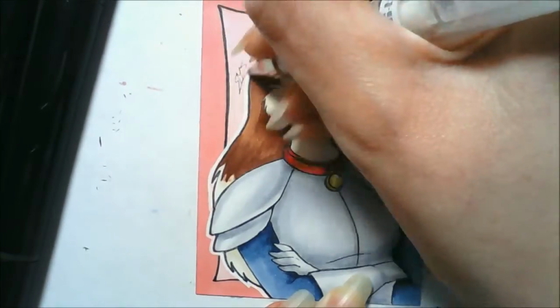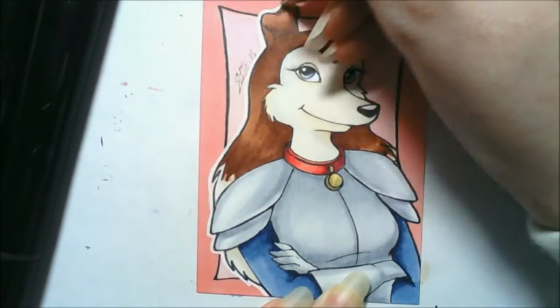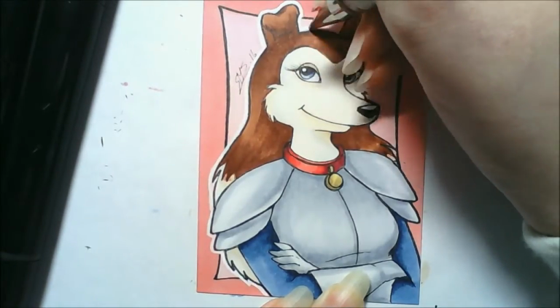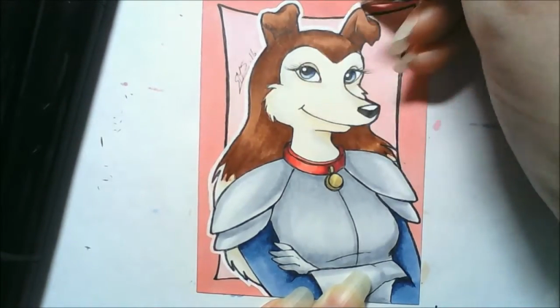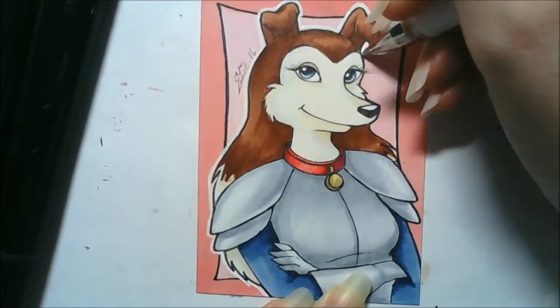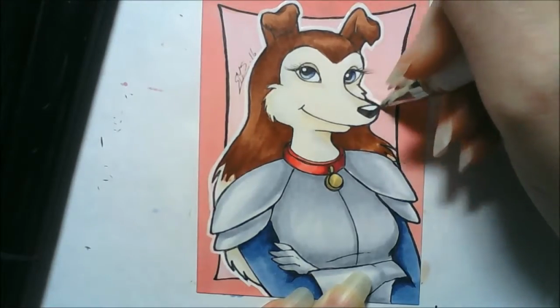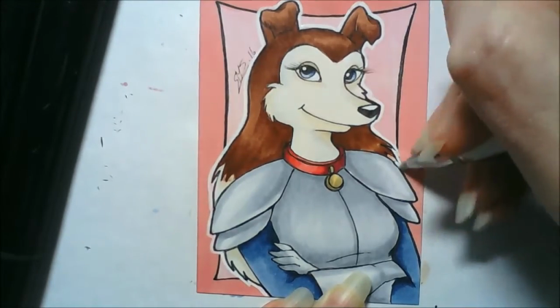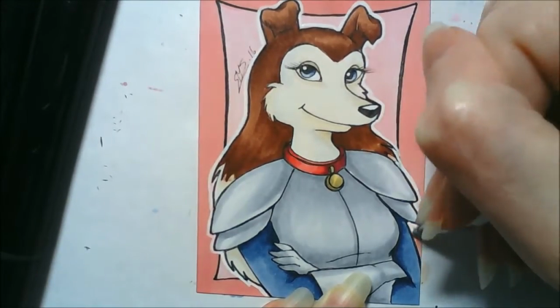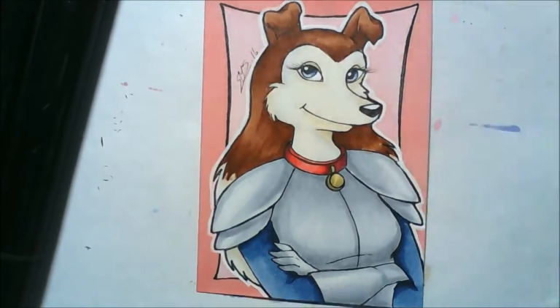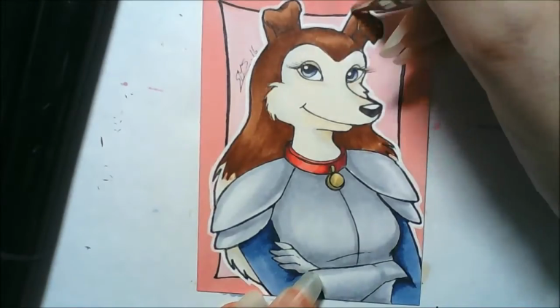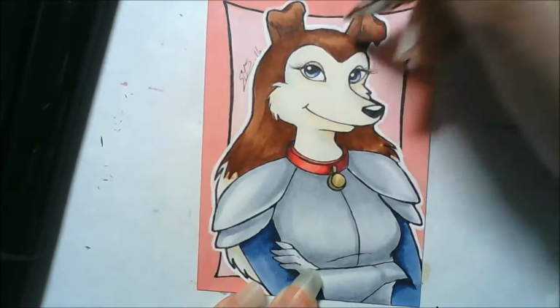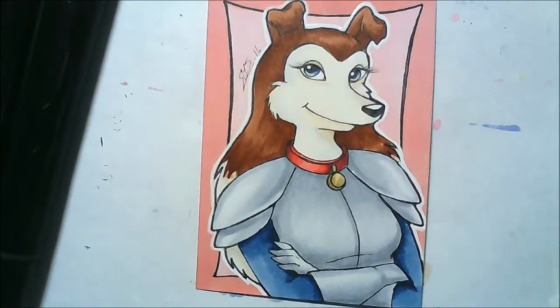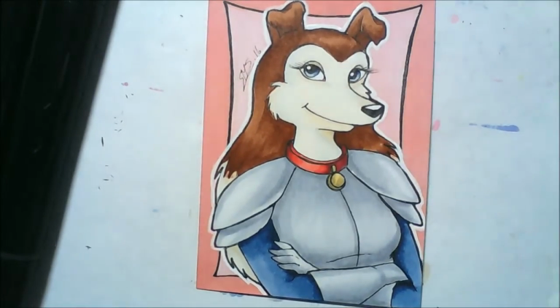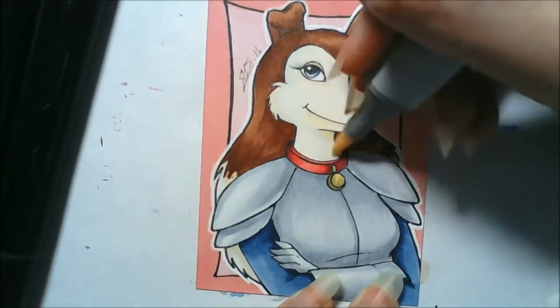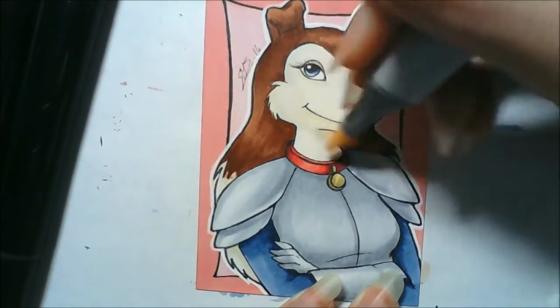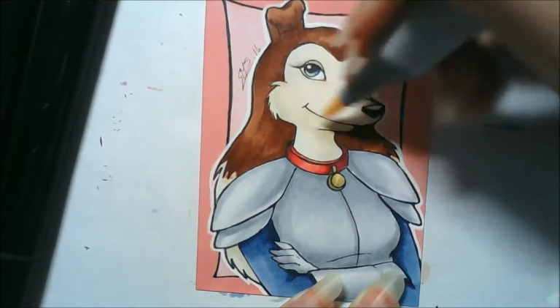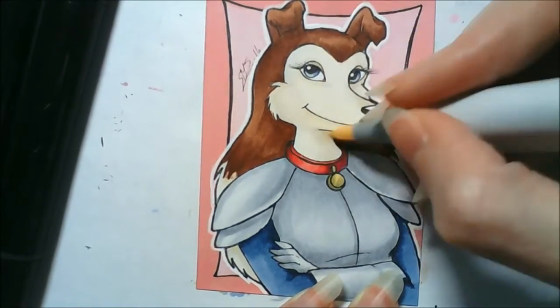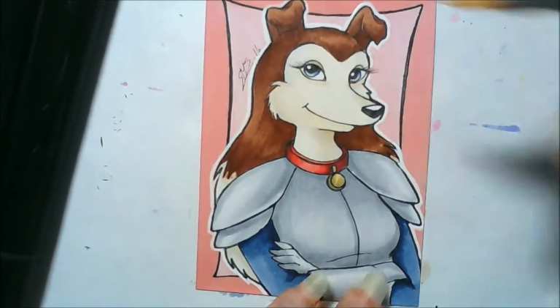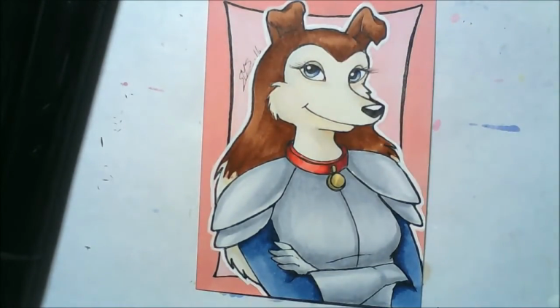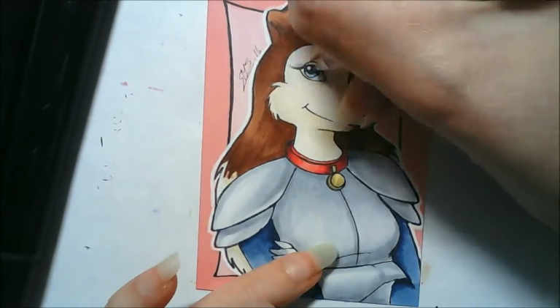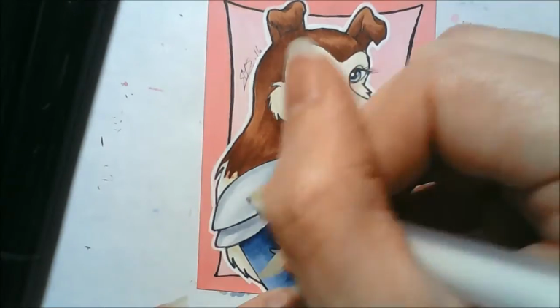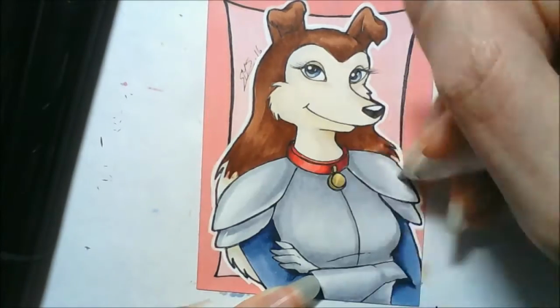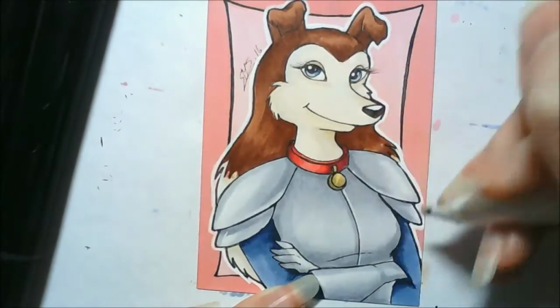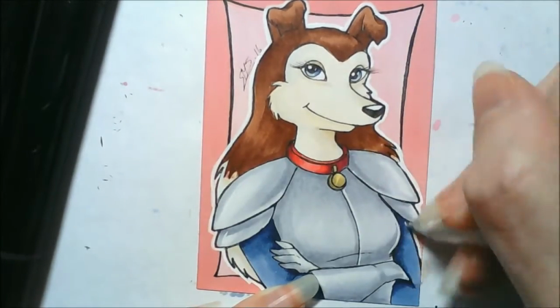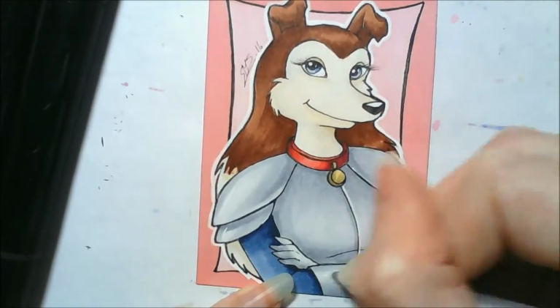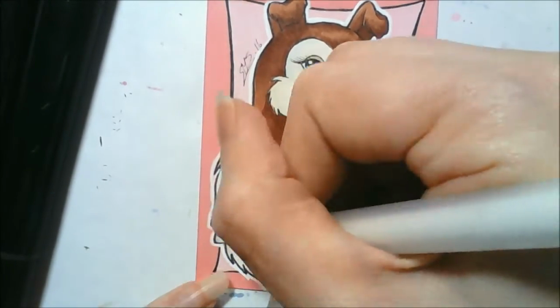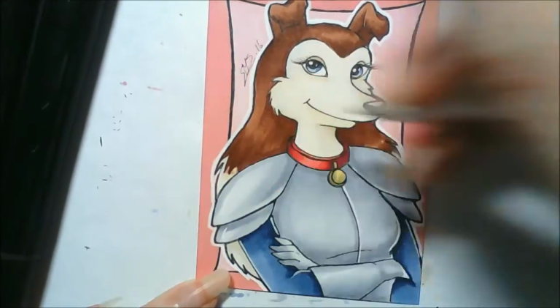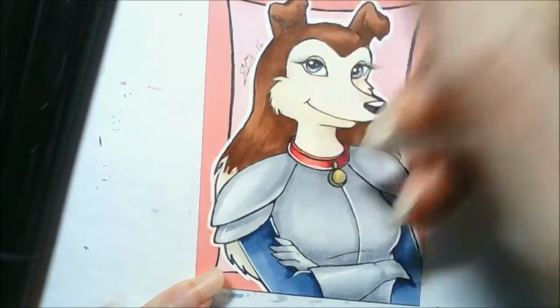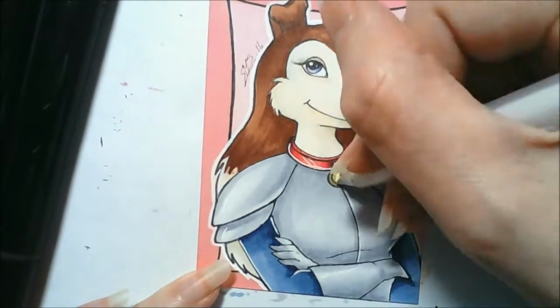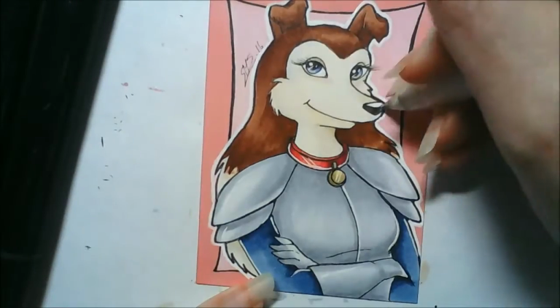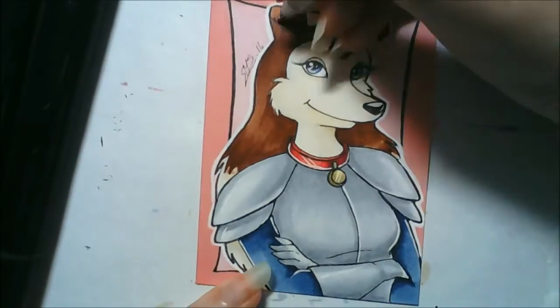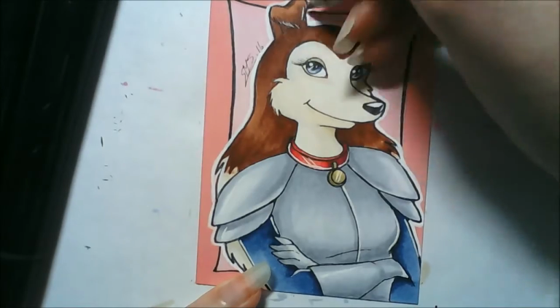If you can work out what my Christmas doggy cartoon video will be, you will win a free drawing request for 2017. So today's clue is that the main human child in this story, her name was Sarah. So that's today's clue.